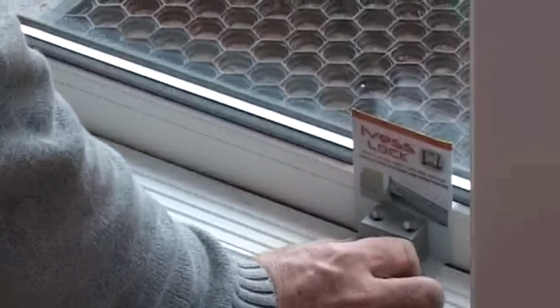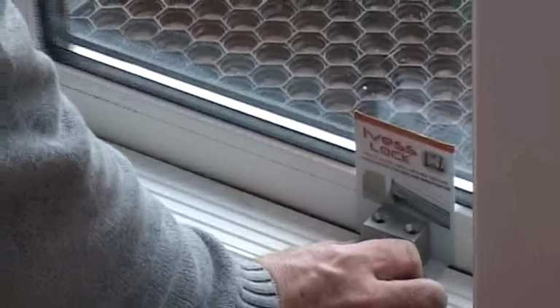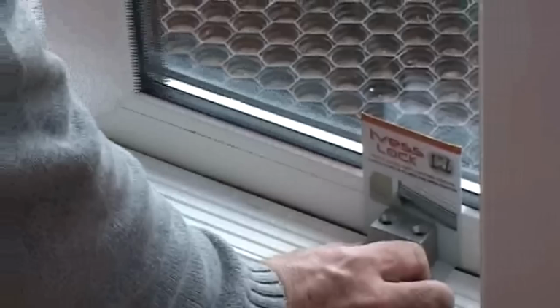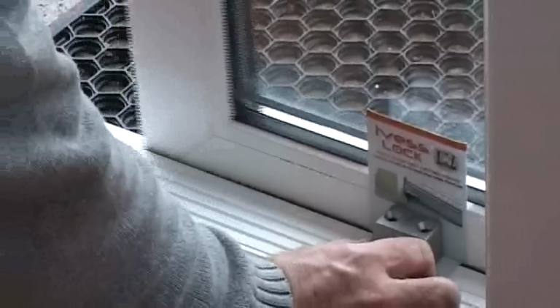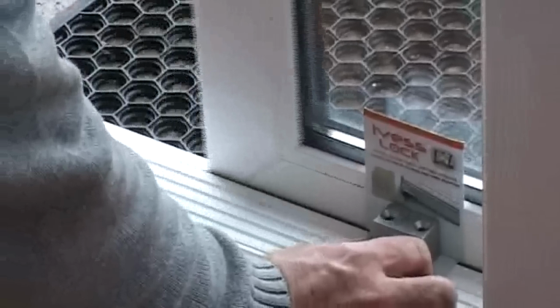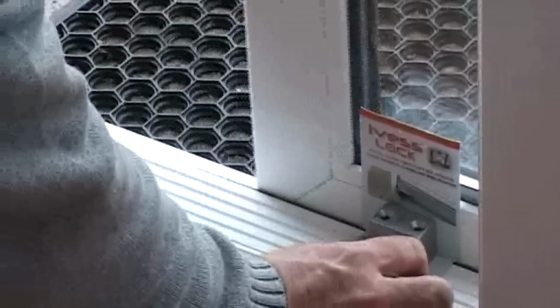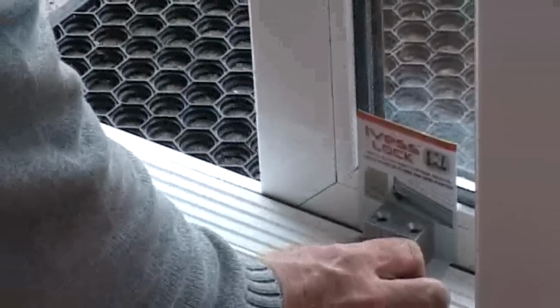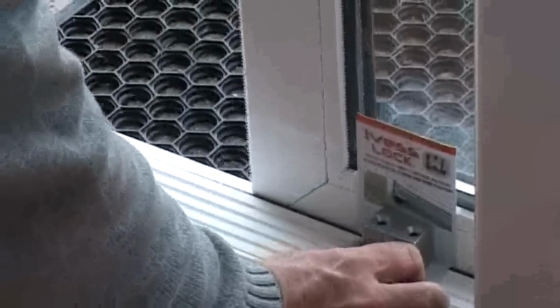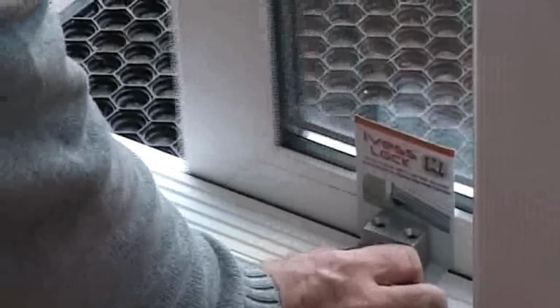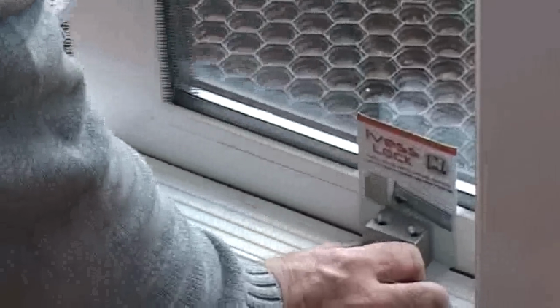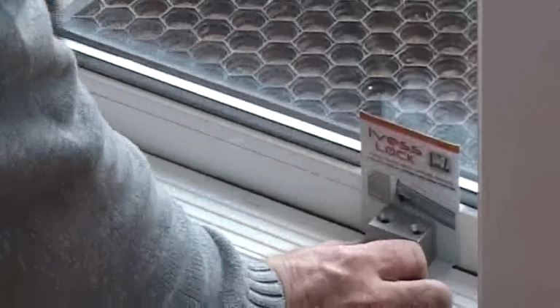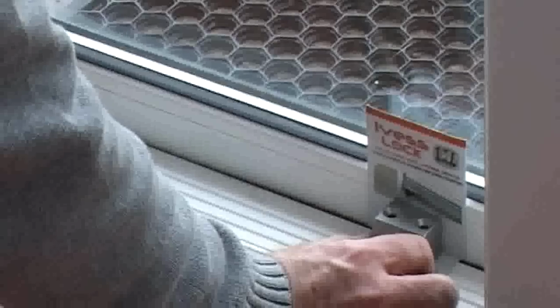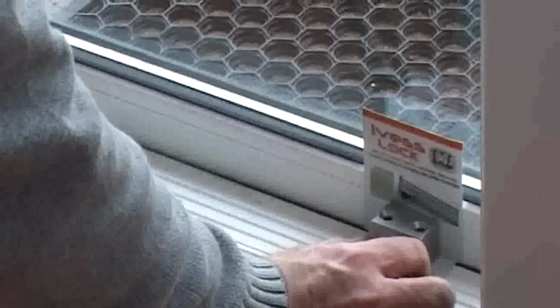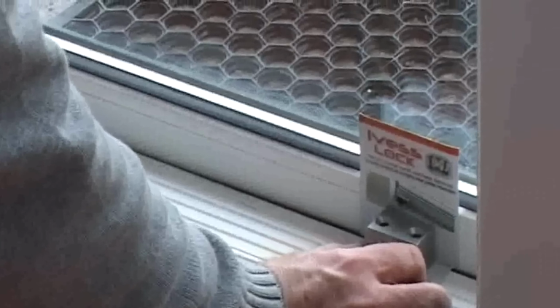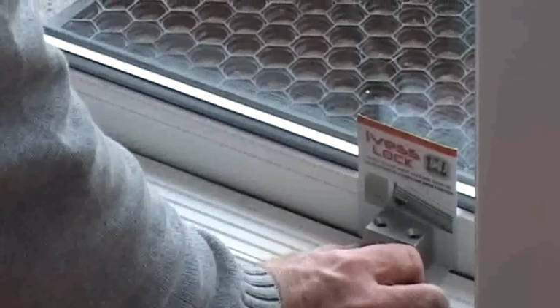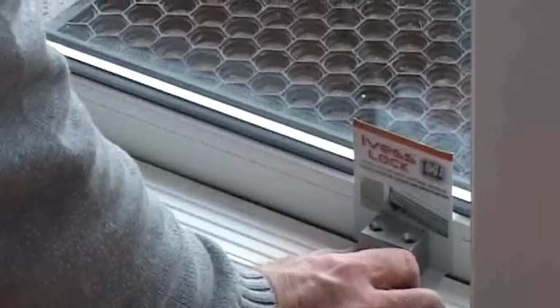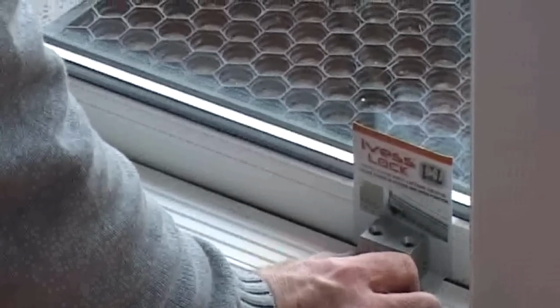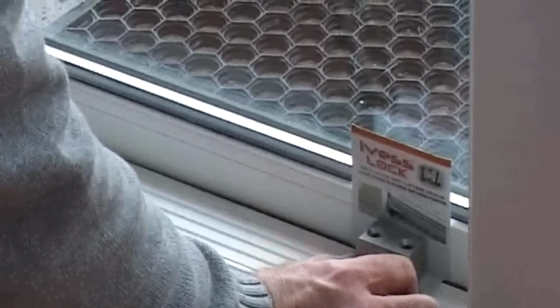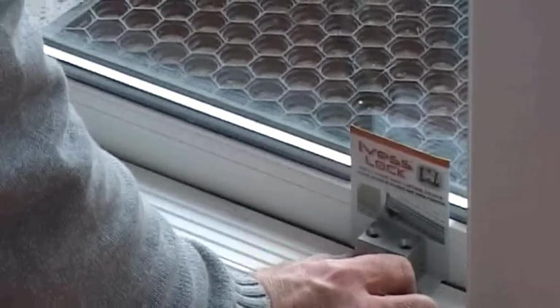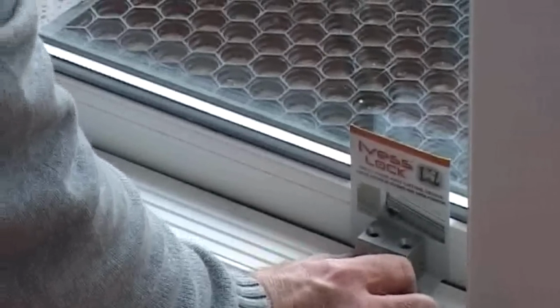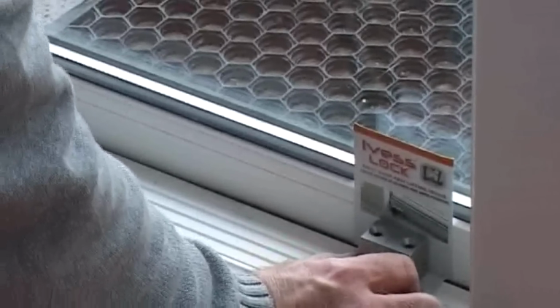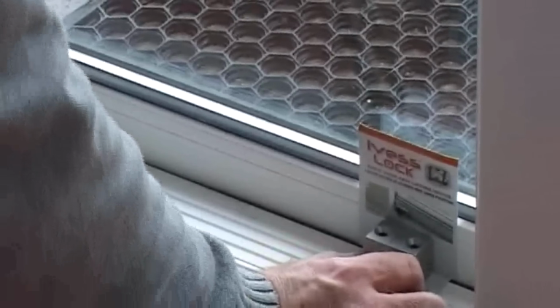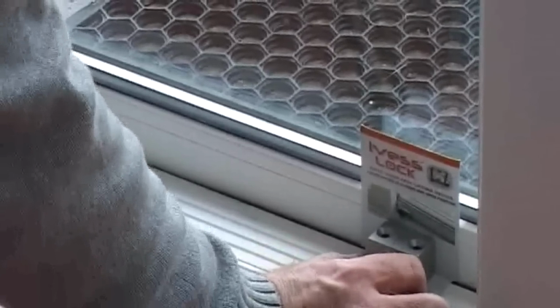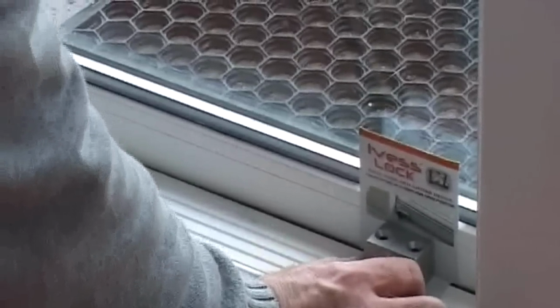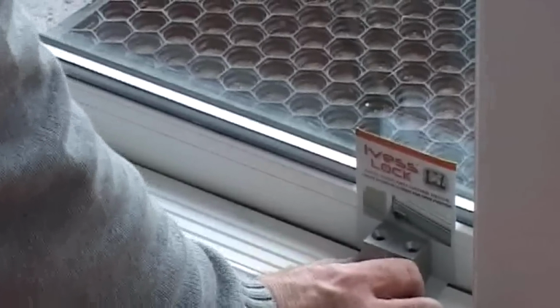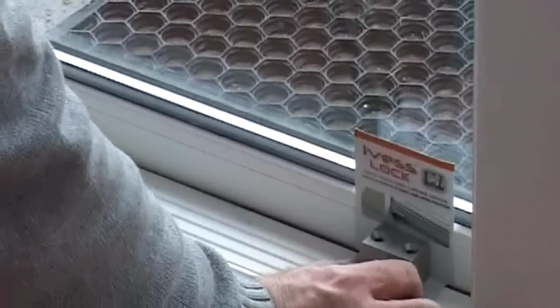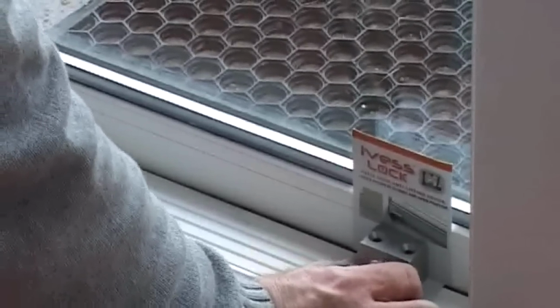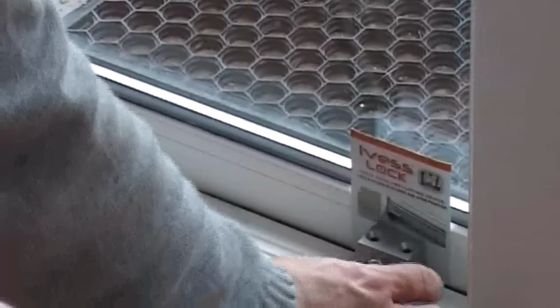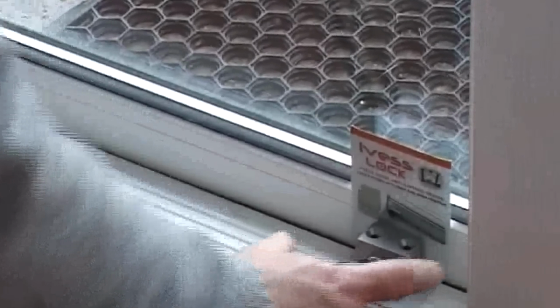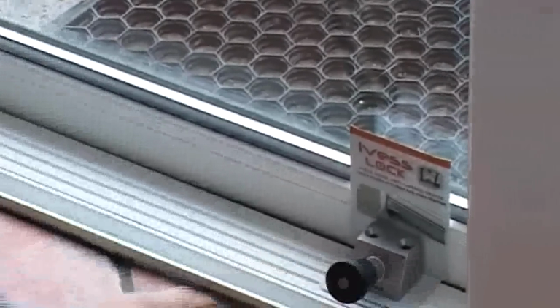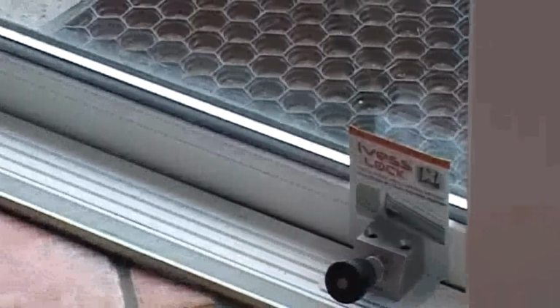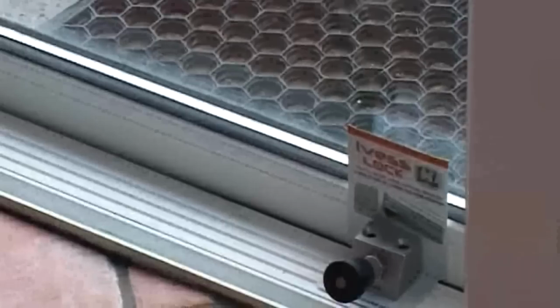Slide the door, make sure the door is not in contact with the lock. Lock the door.